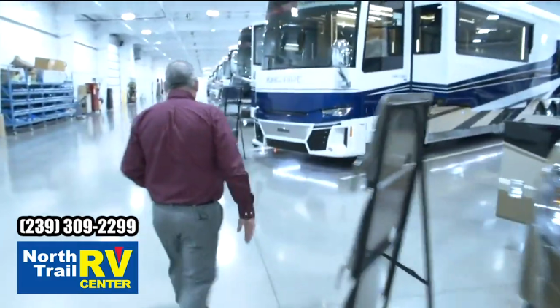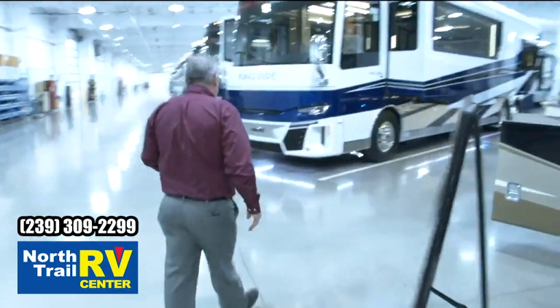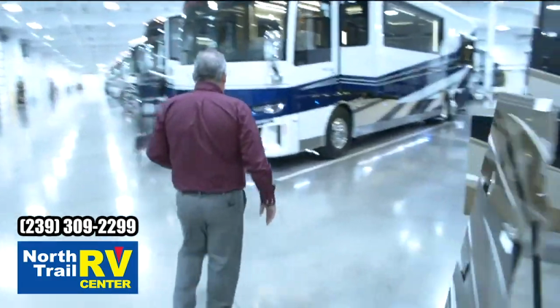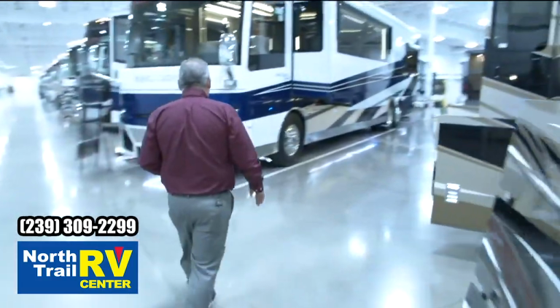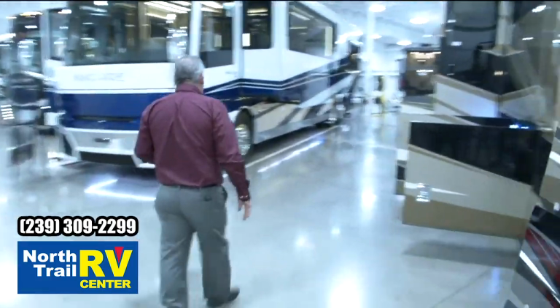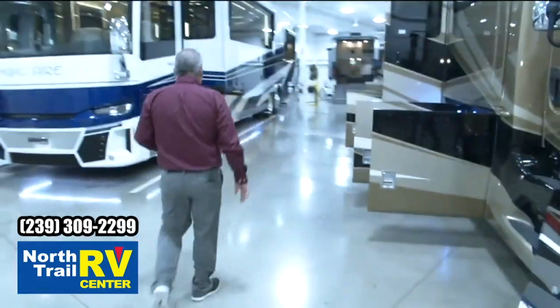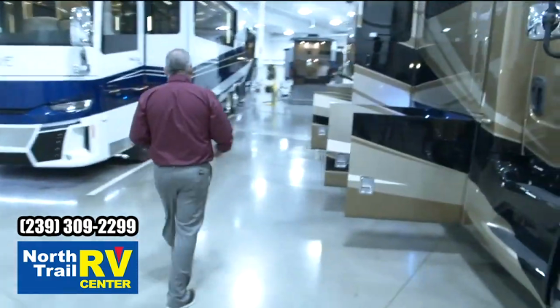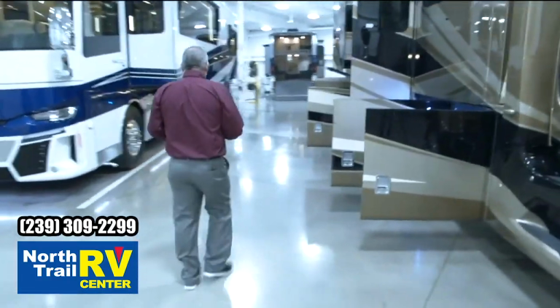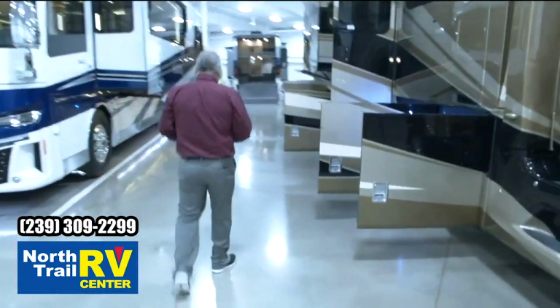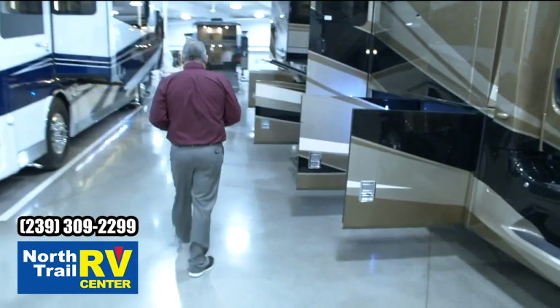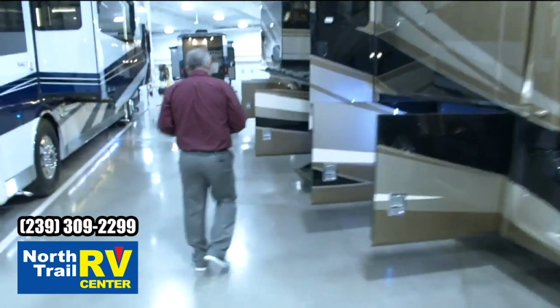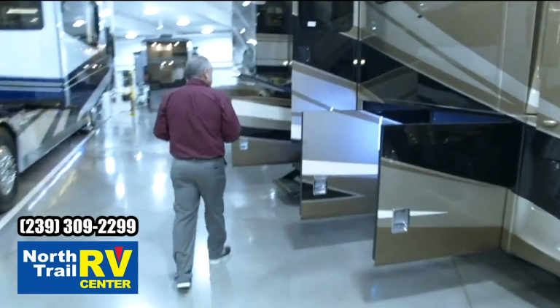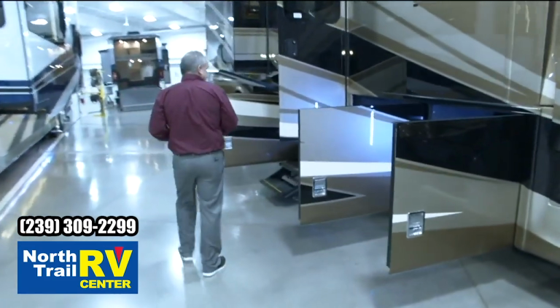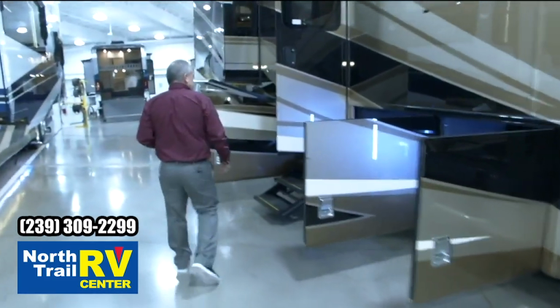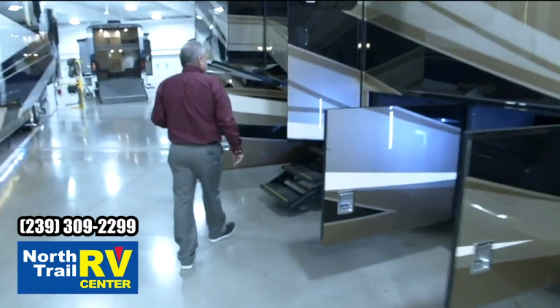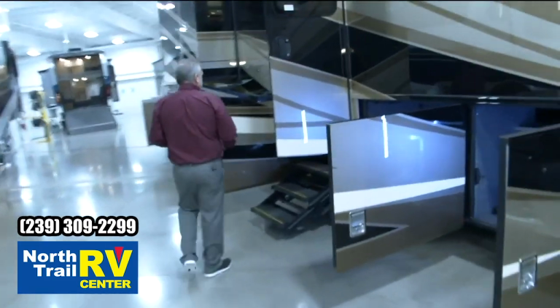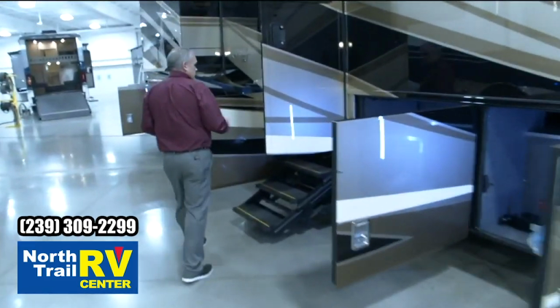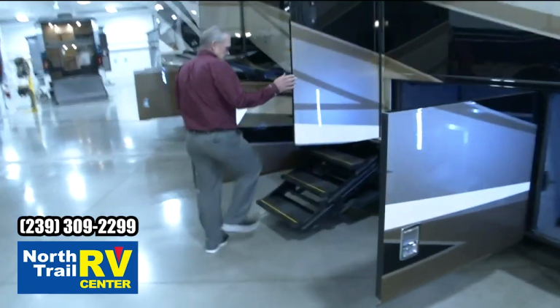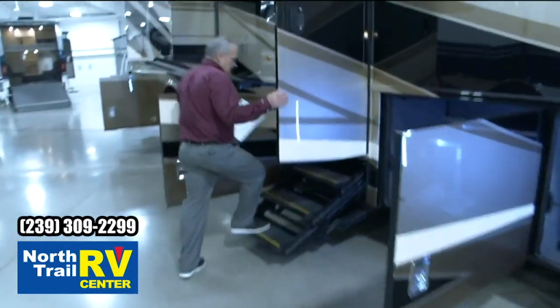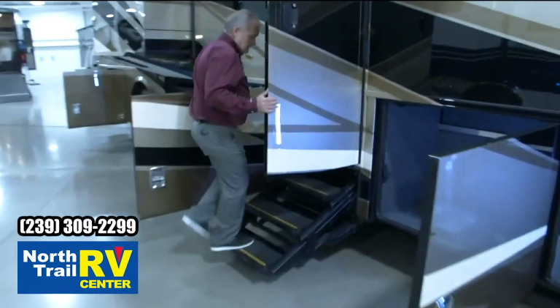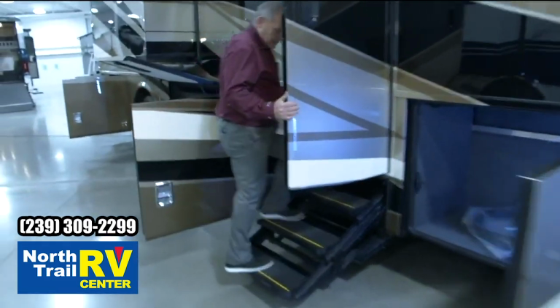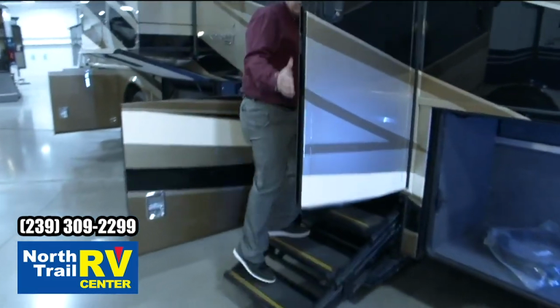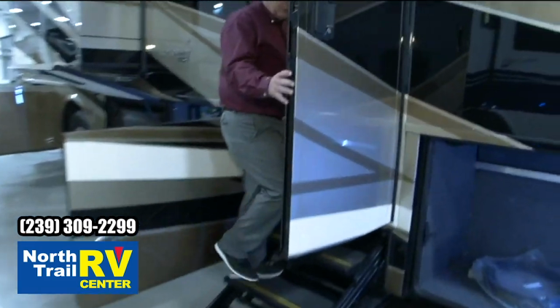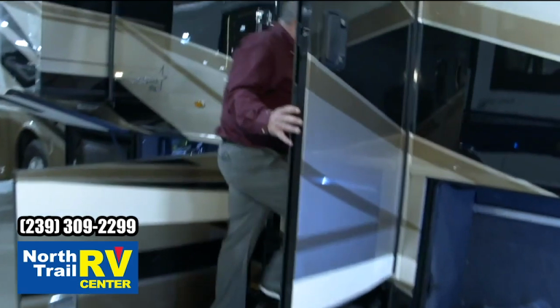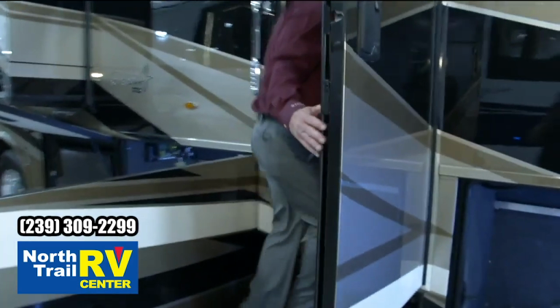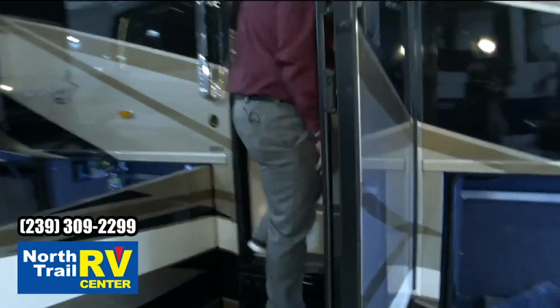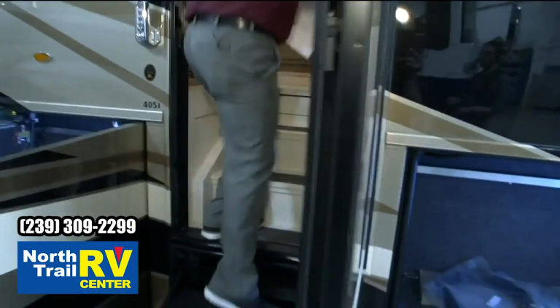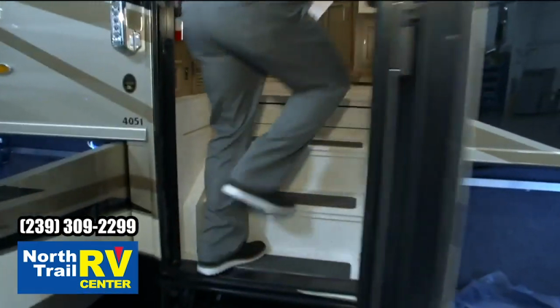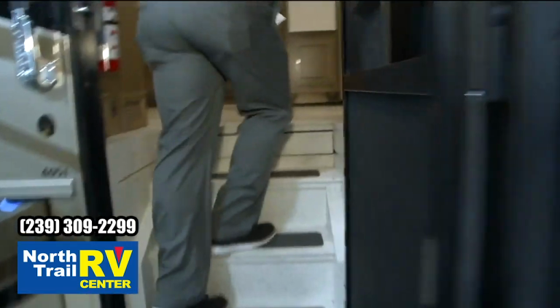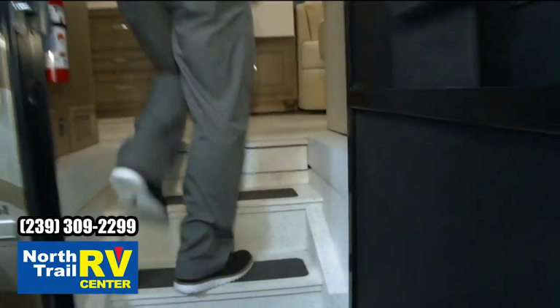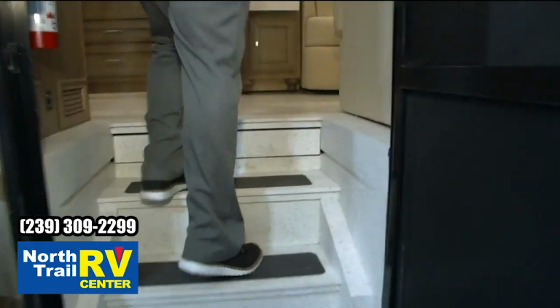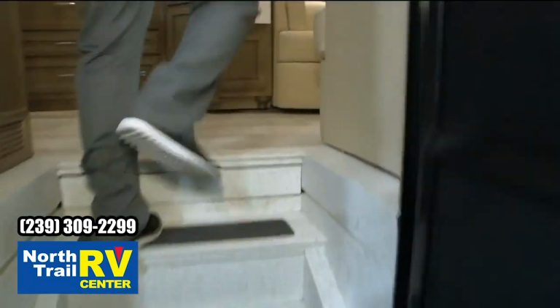As we step in, we're going to look at the Chateau interior with the Newport glazed maple cabinetry. The hydraulic three-step system — again, with all the sensors on there.